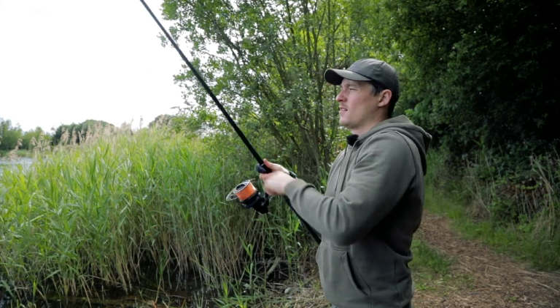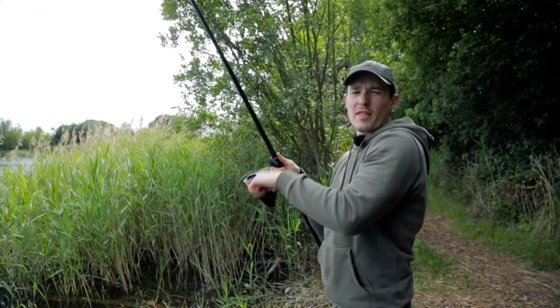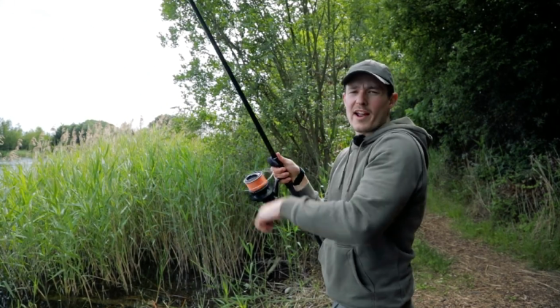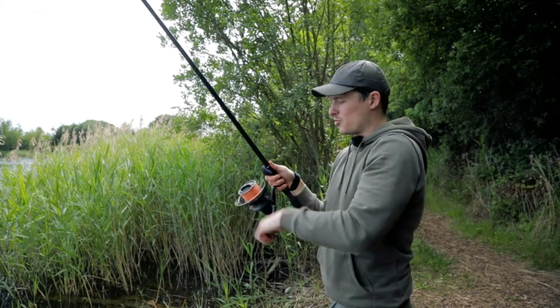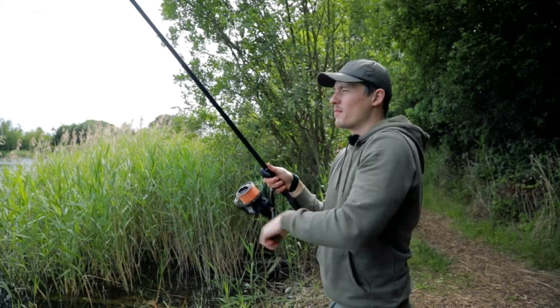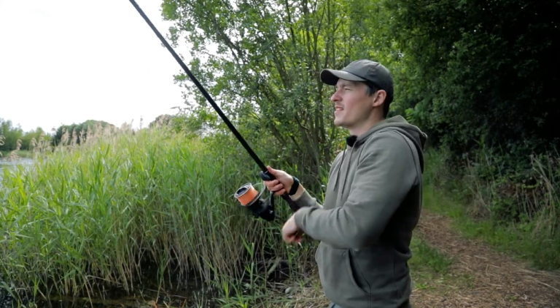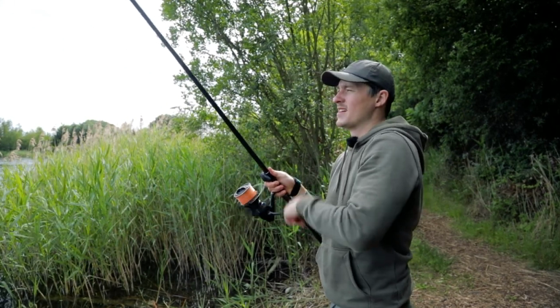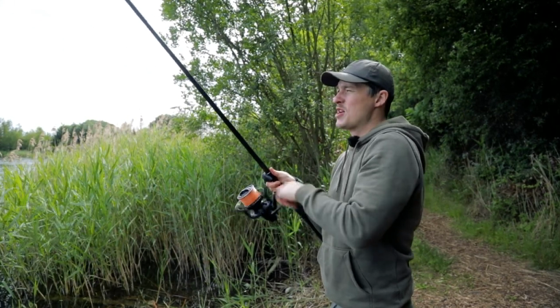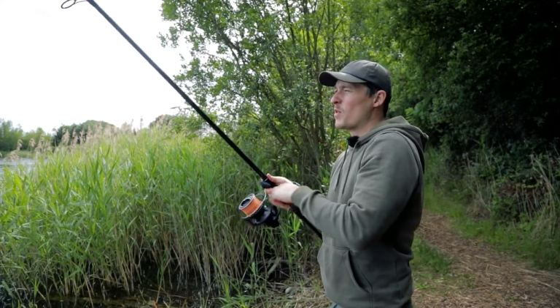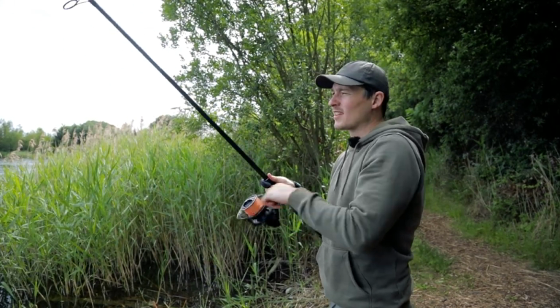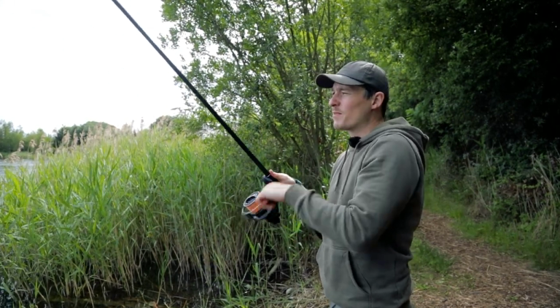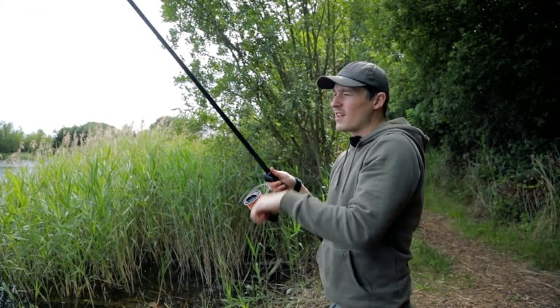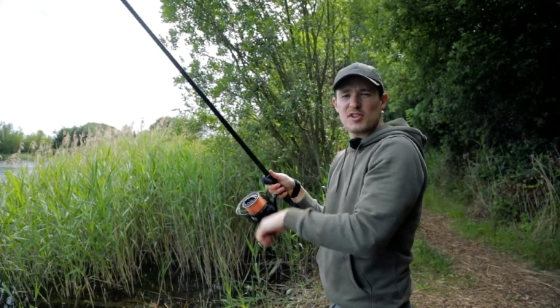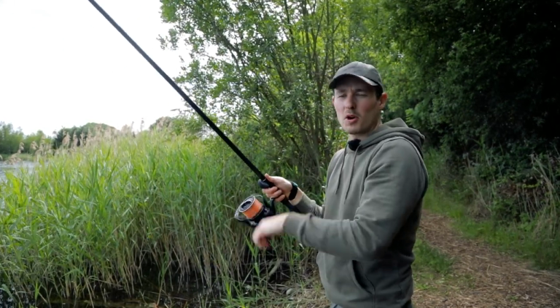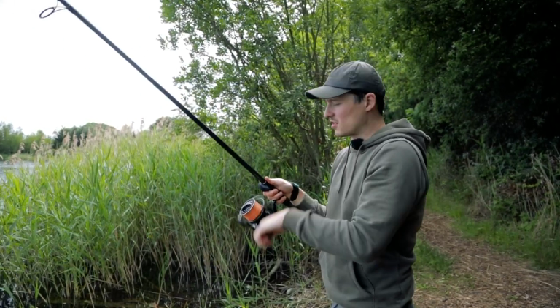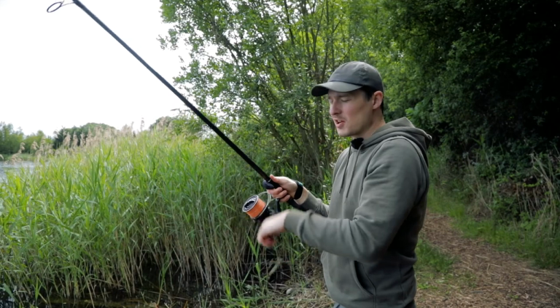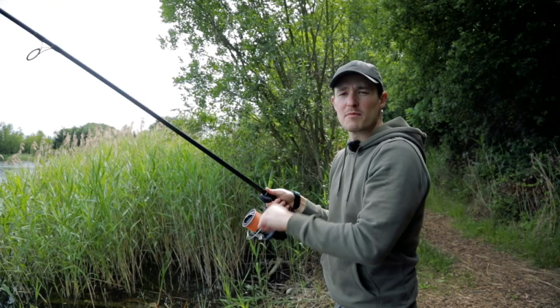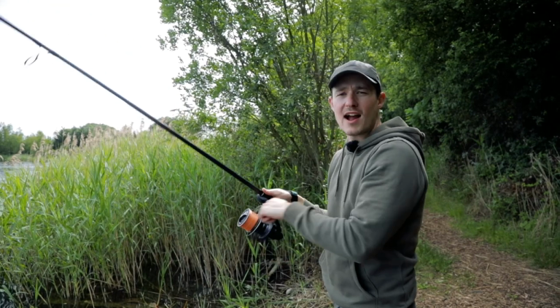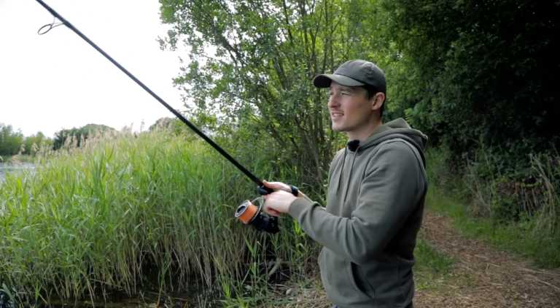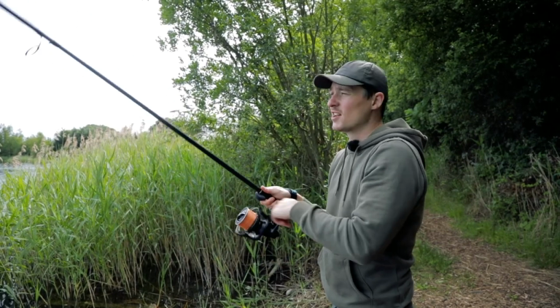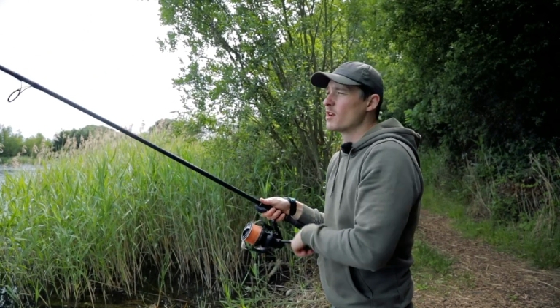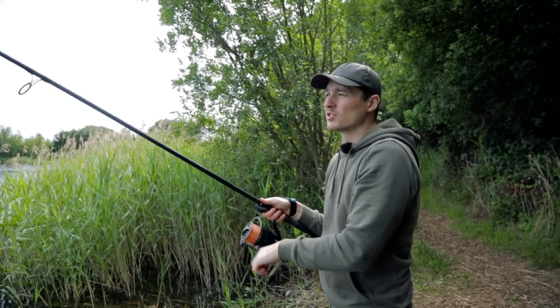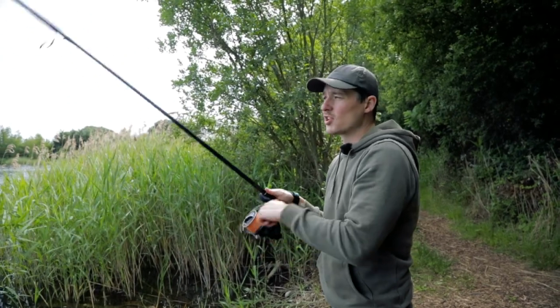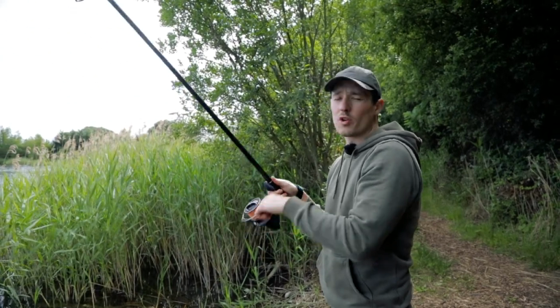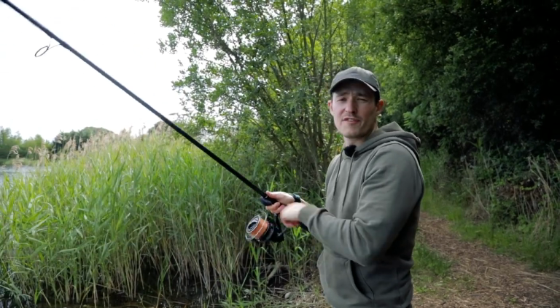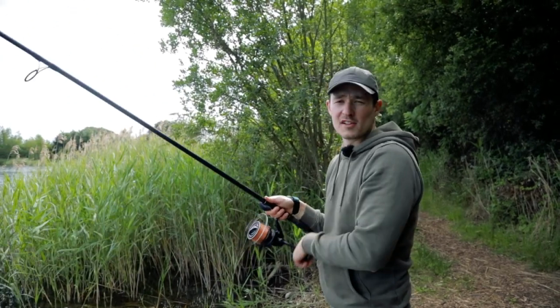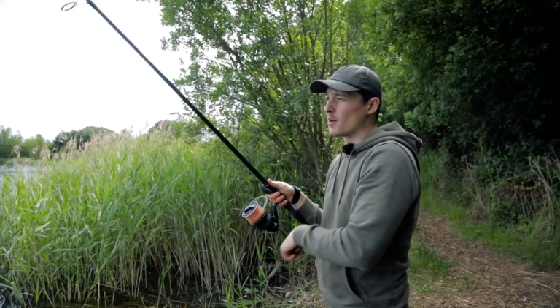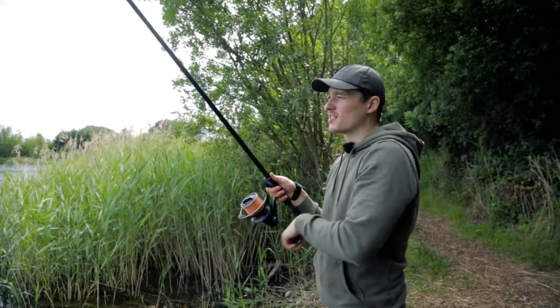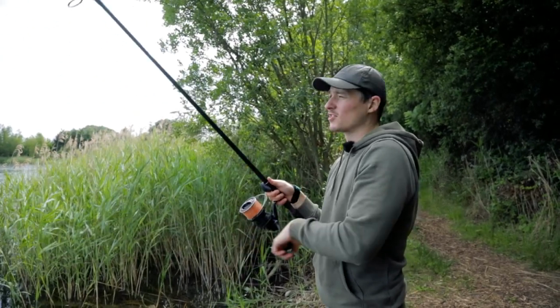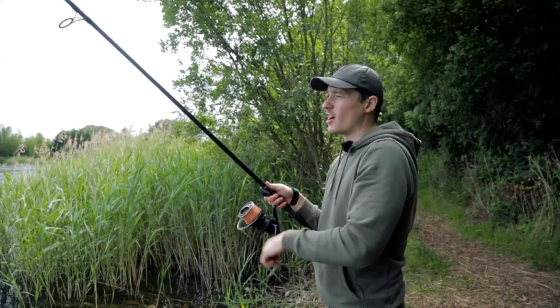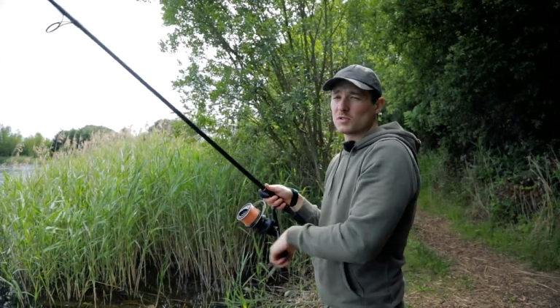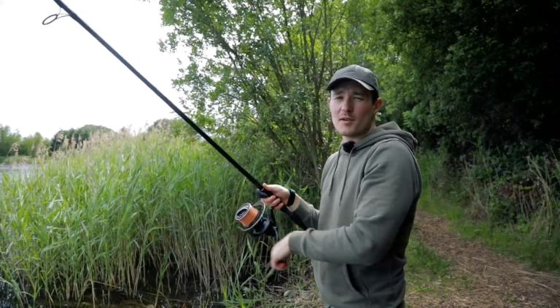Well, that went out a dream there. When you're casting big, heavy spods, especially with braid, you really want to make sure that your fingers are protected at all times.